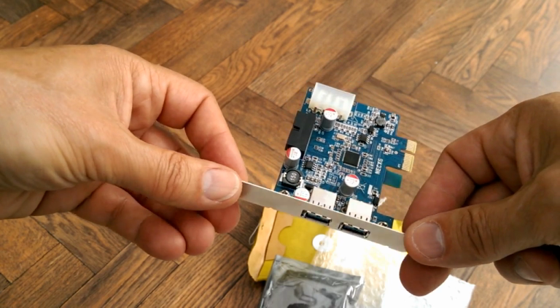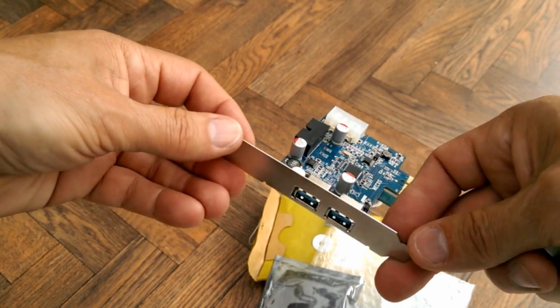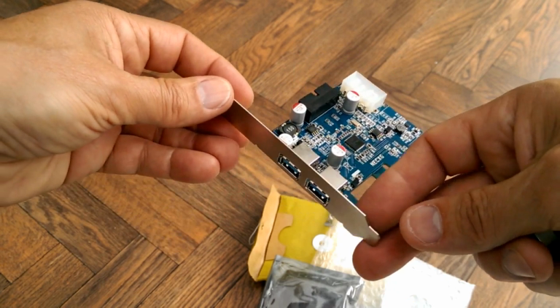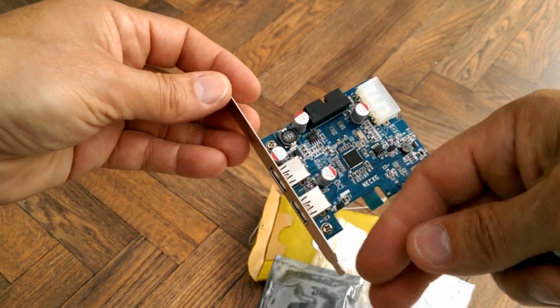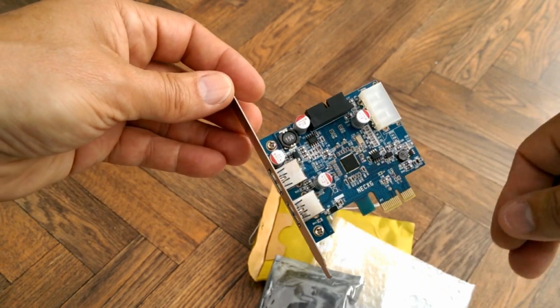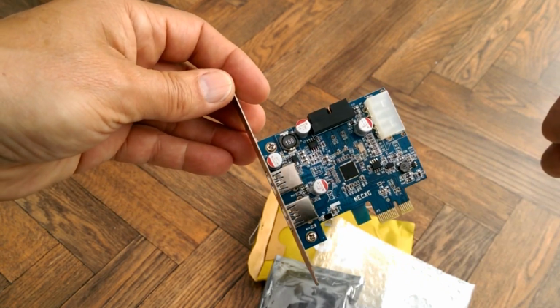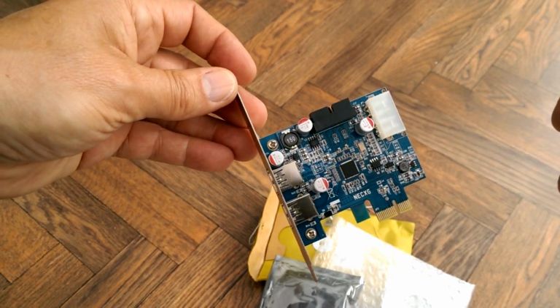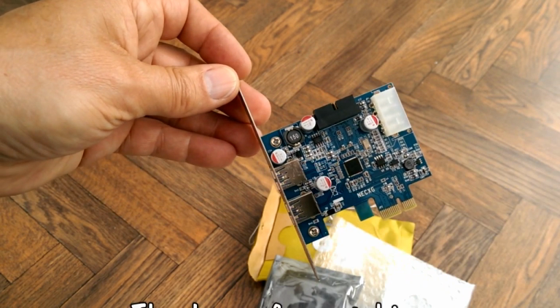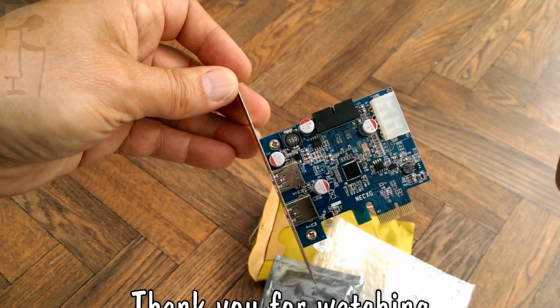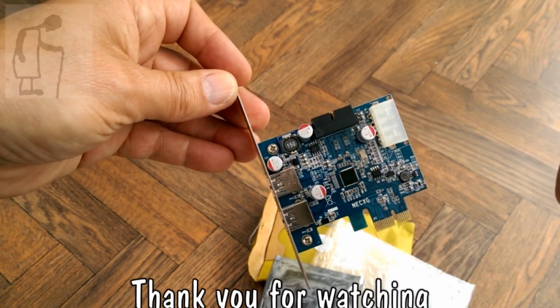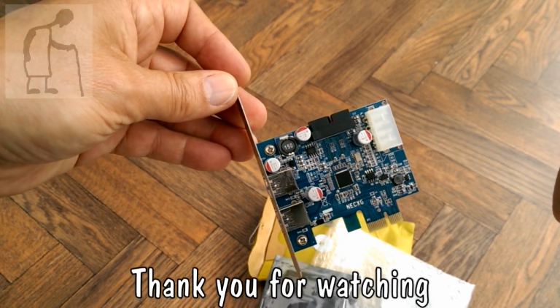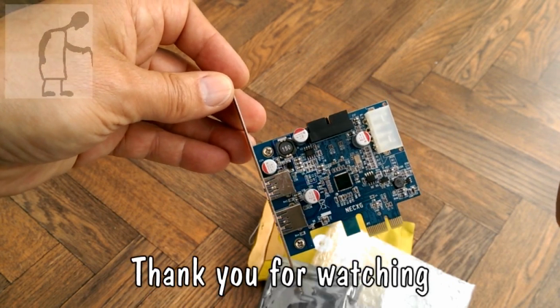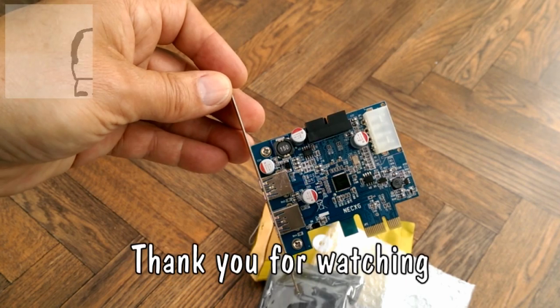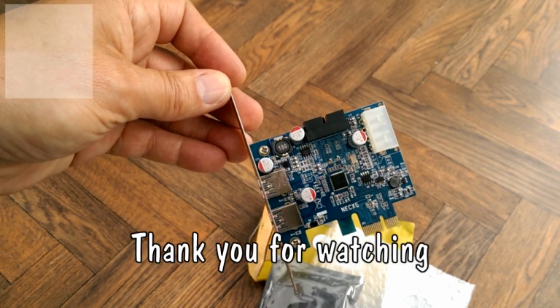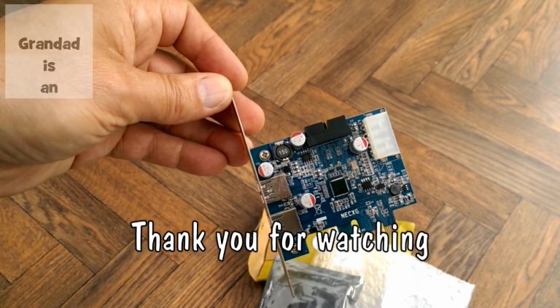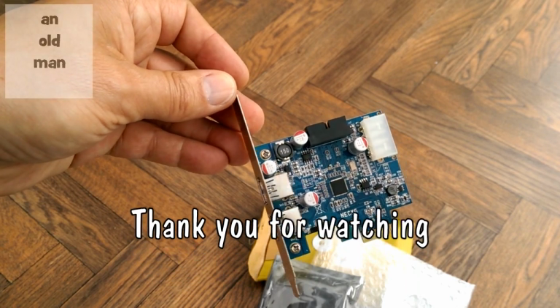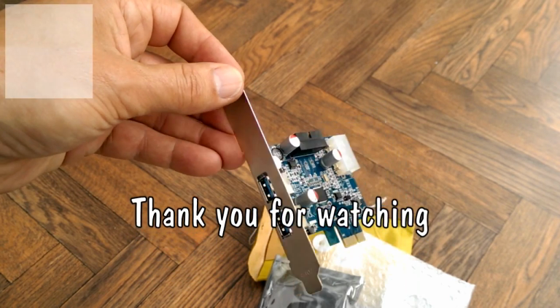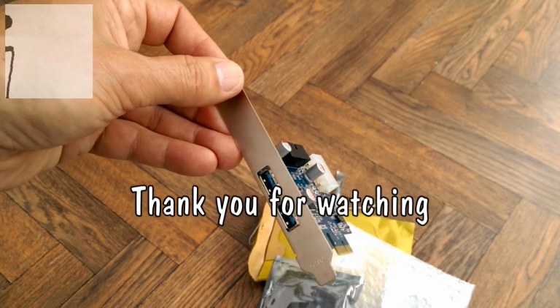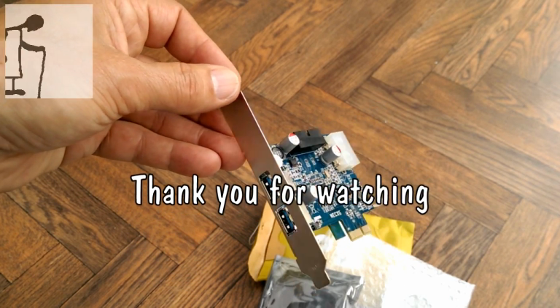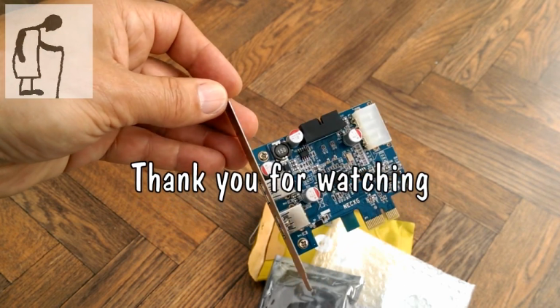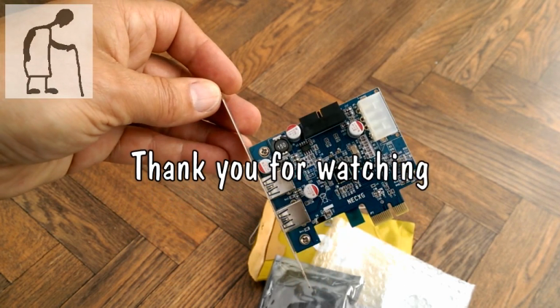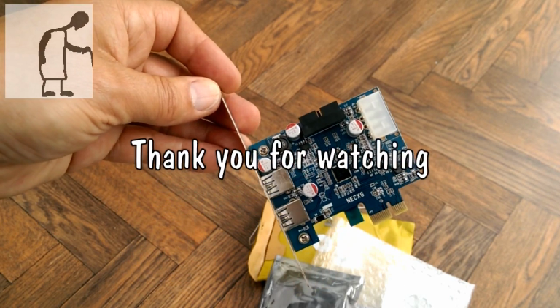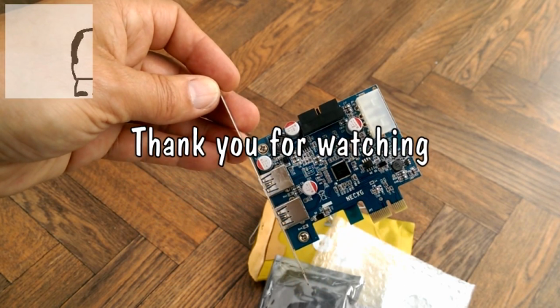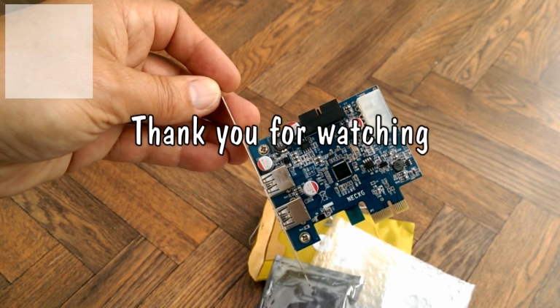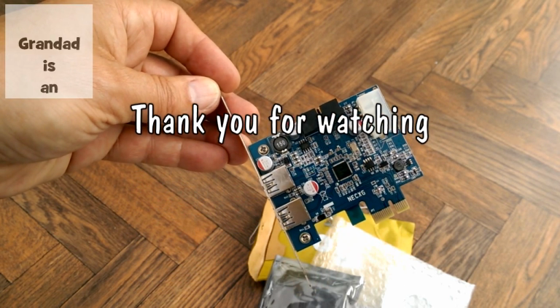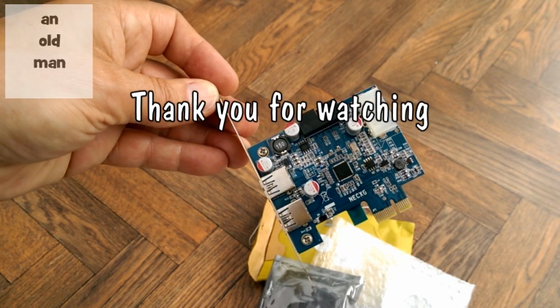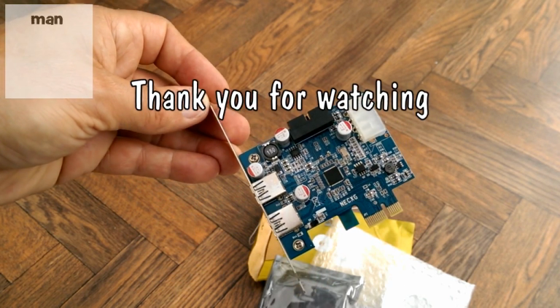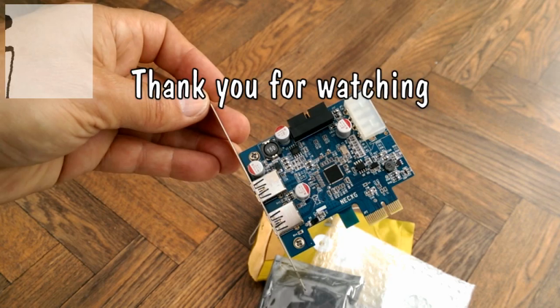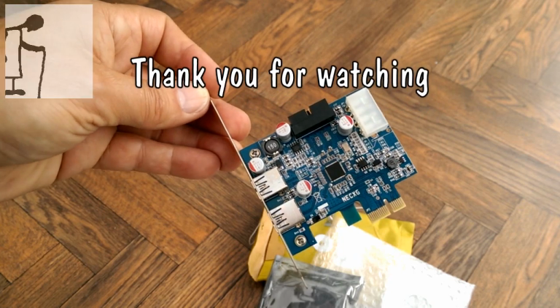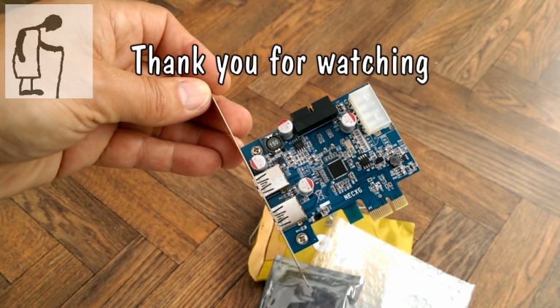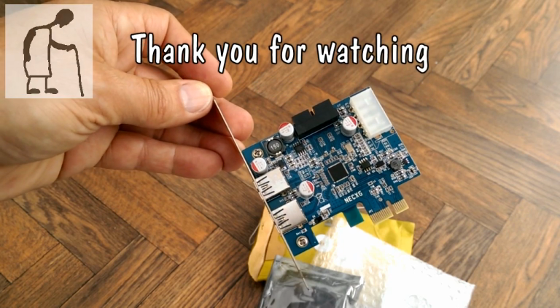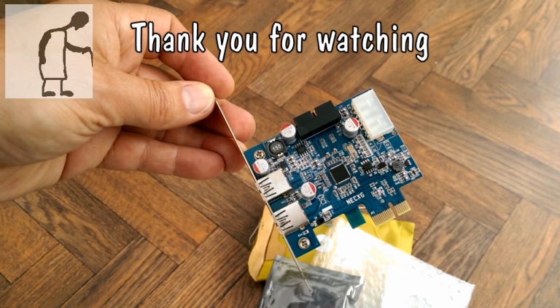So I guess we'll be doing a little video on fitting this in the PC and connecting it all up together. So that will be the next project.